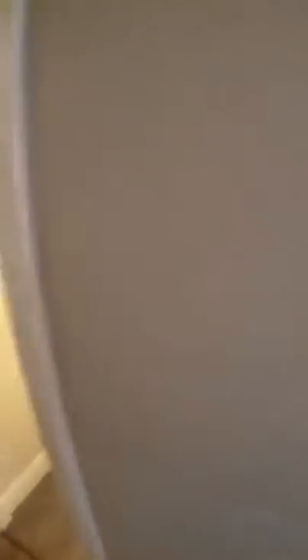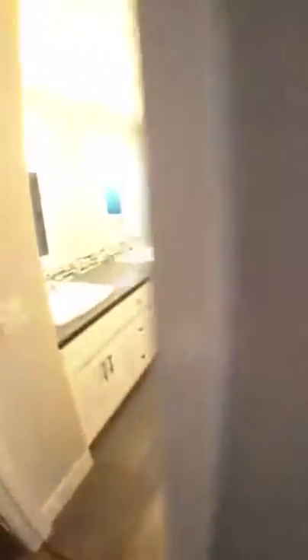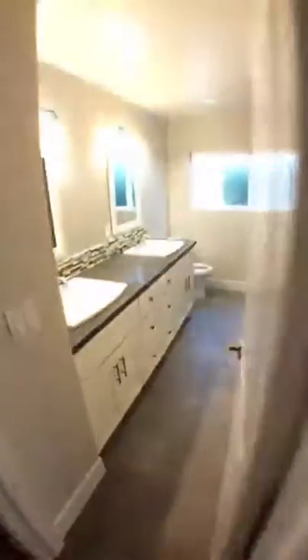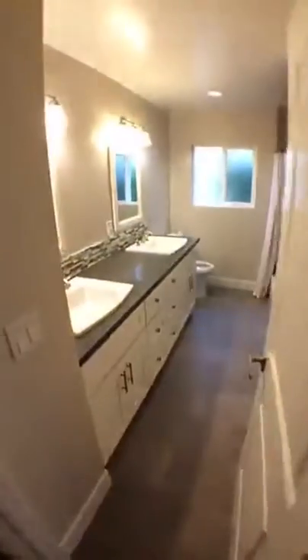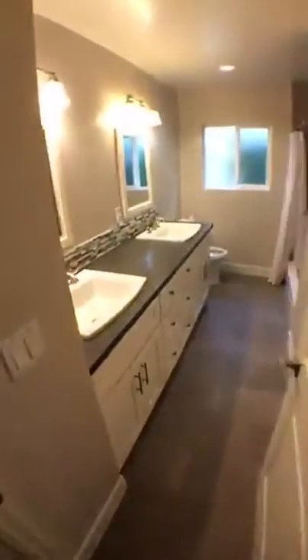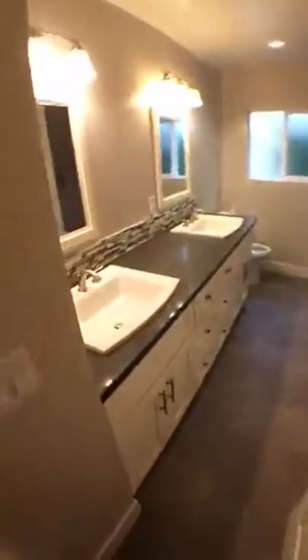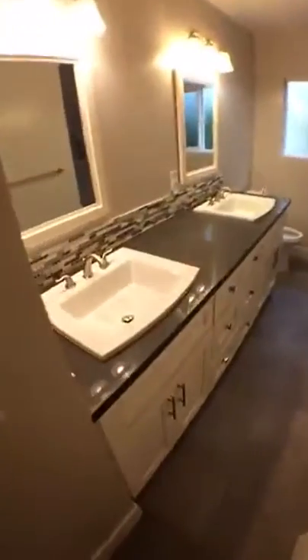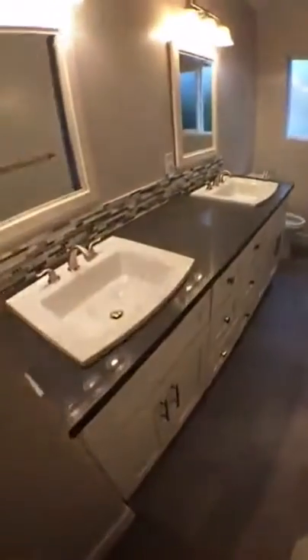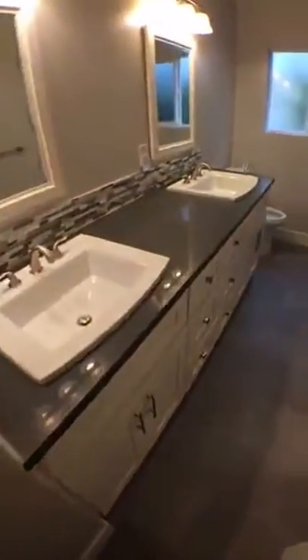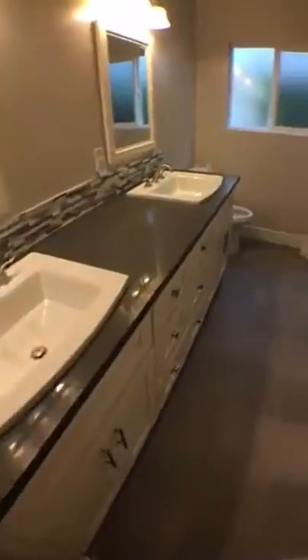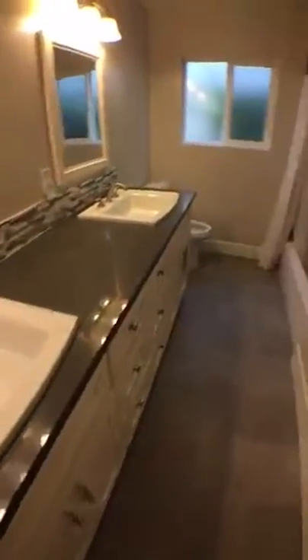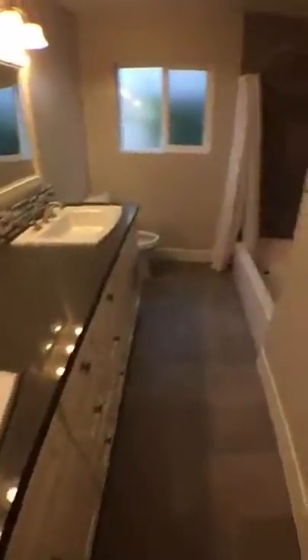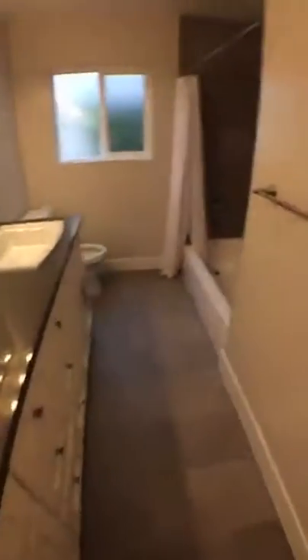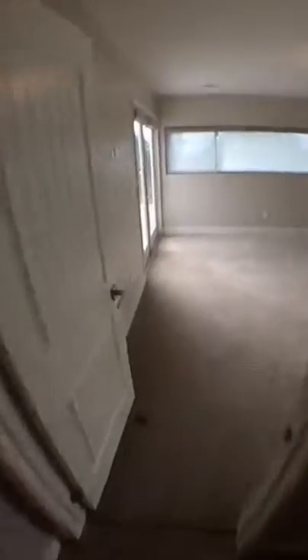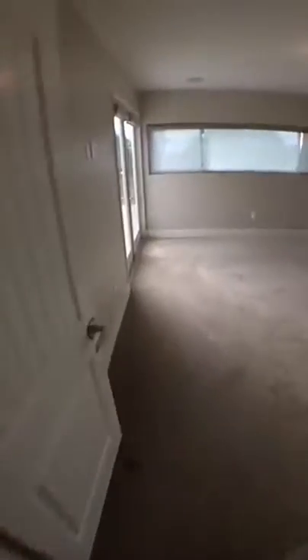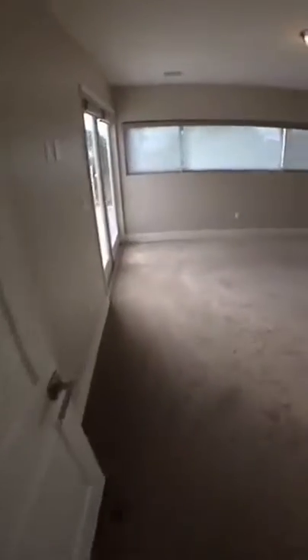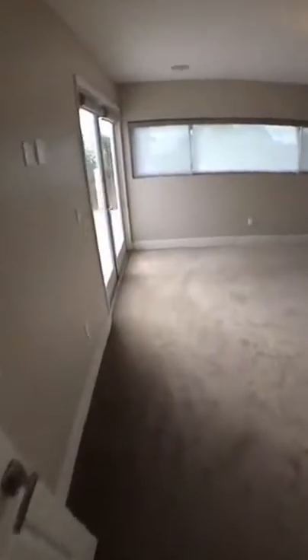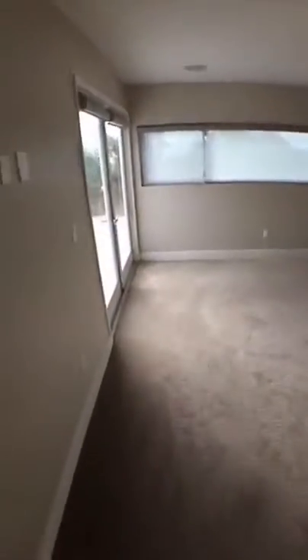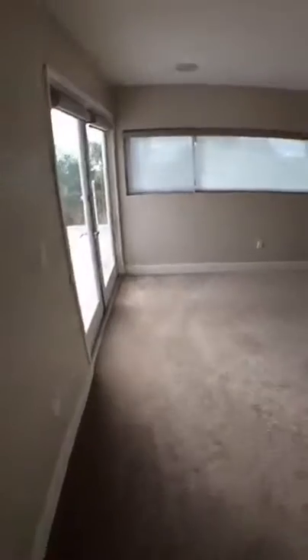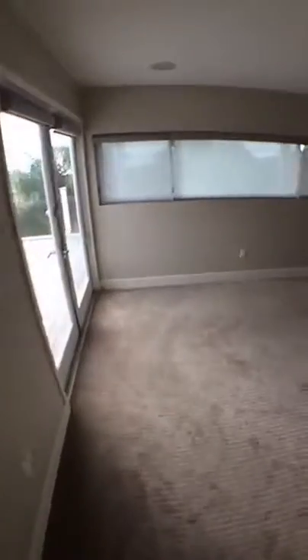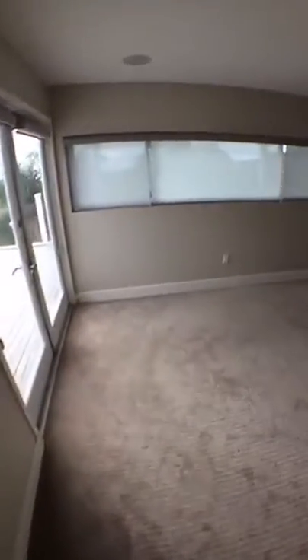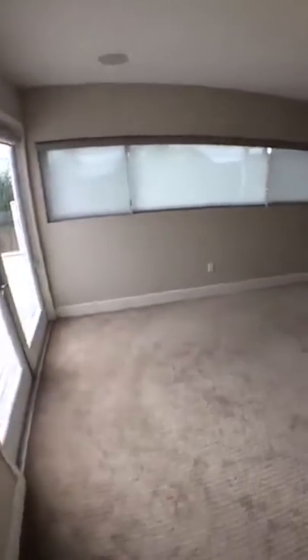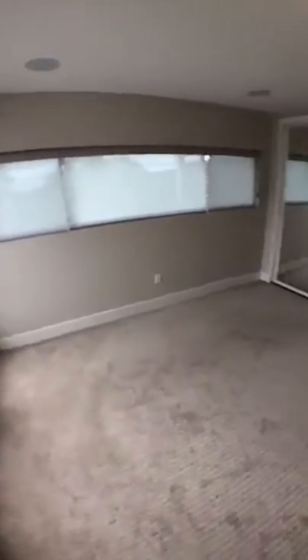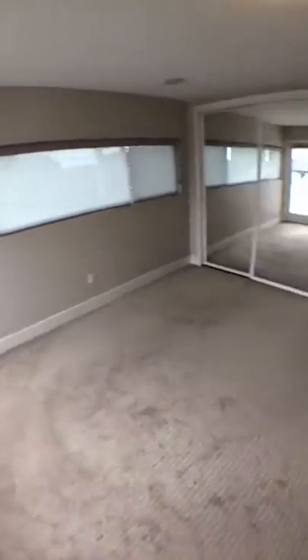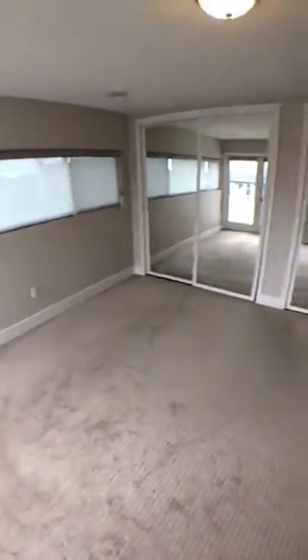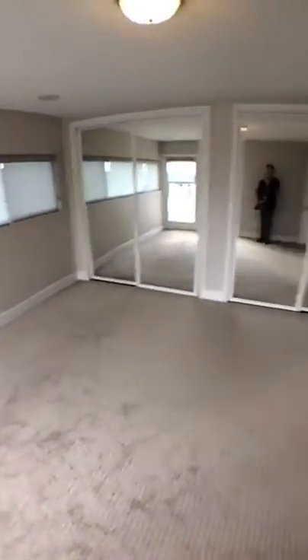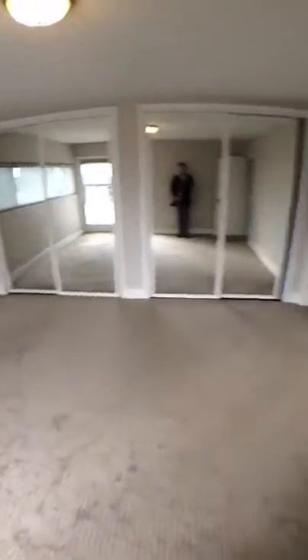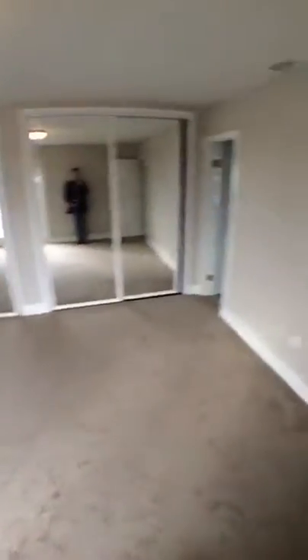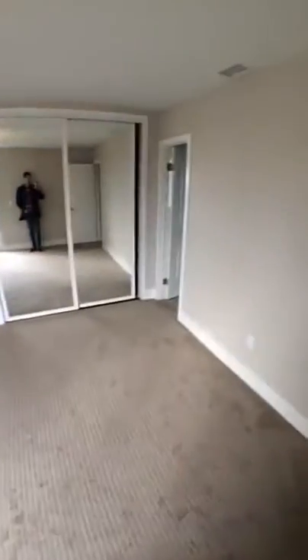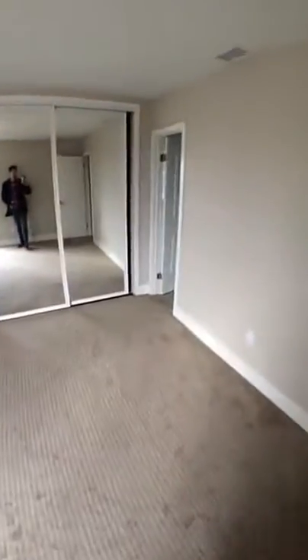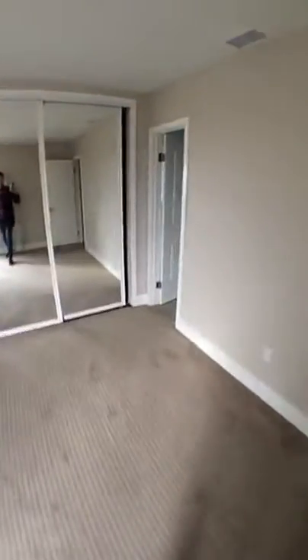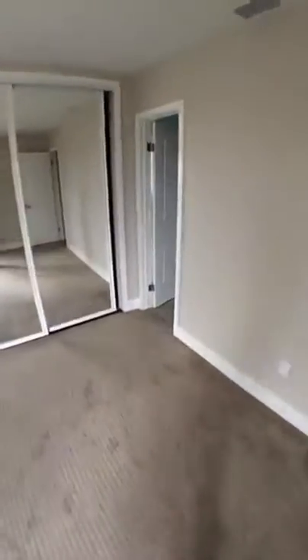Check out how amazing this bathroom is — it's gorgeous. And then this is, I guess, the old master. It has an ensuite bathroom here.